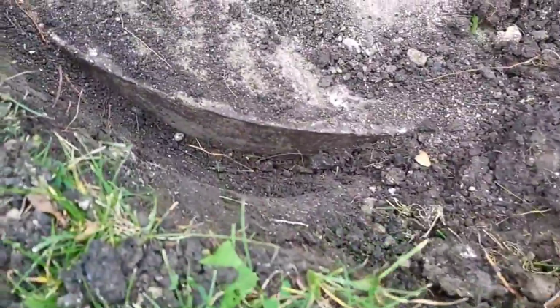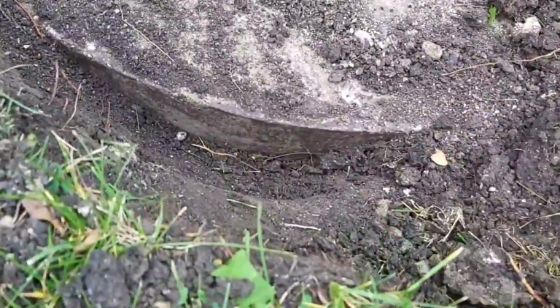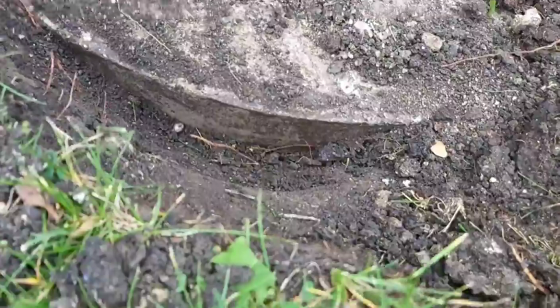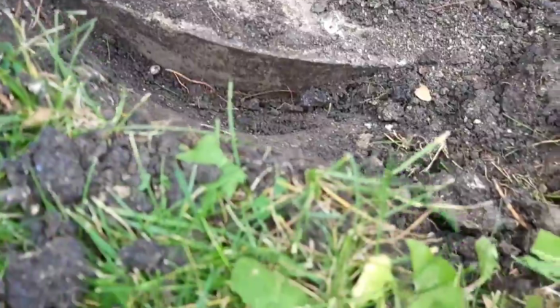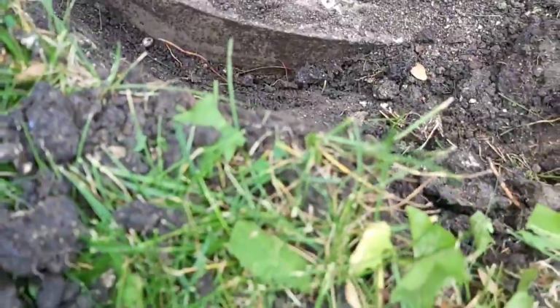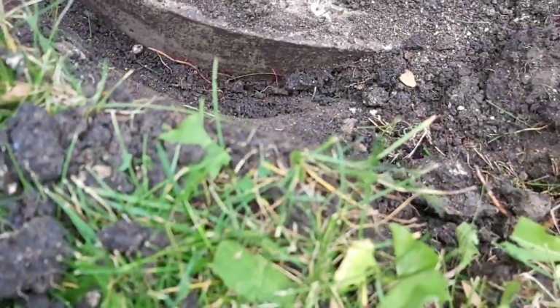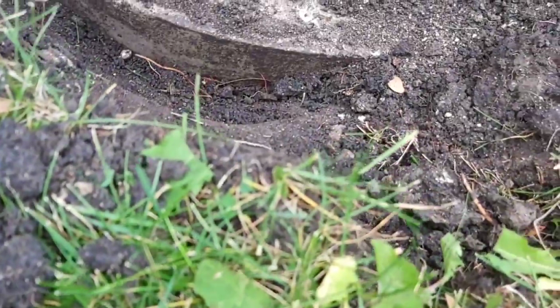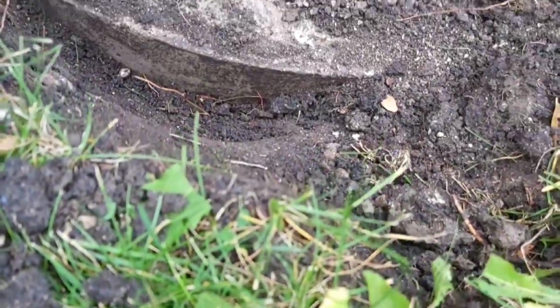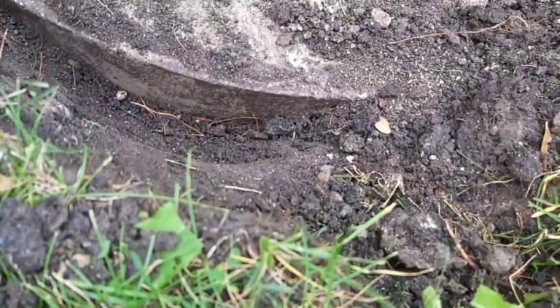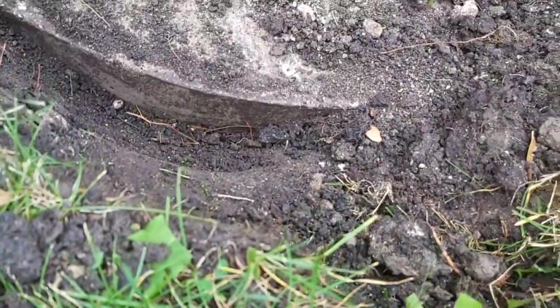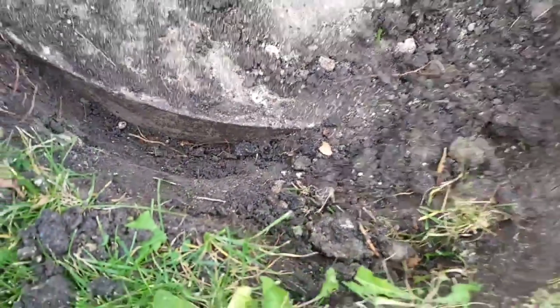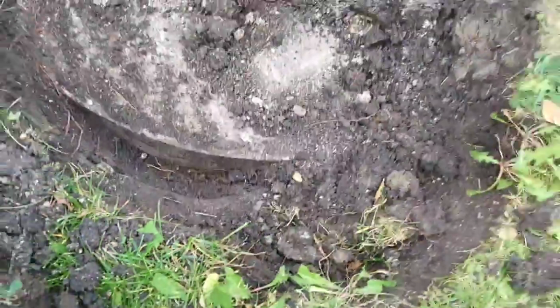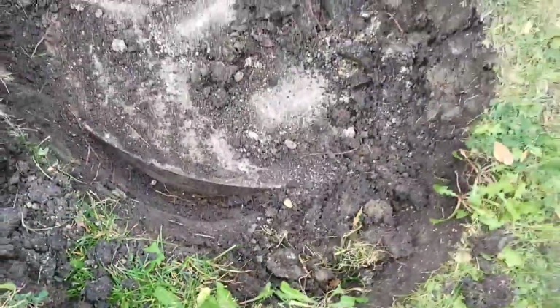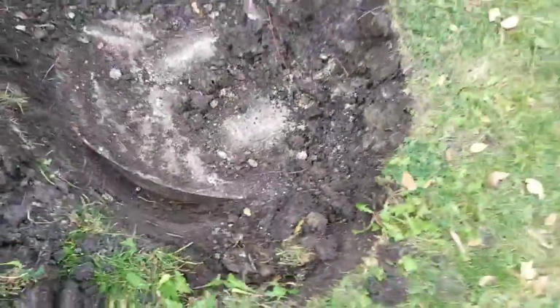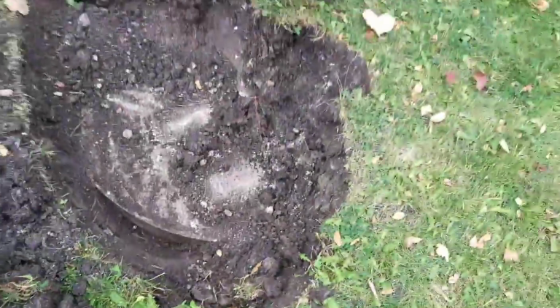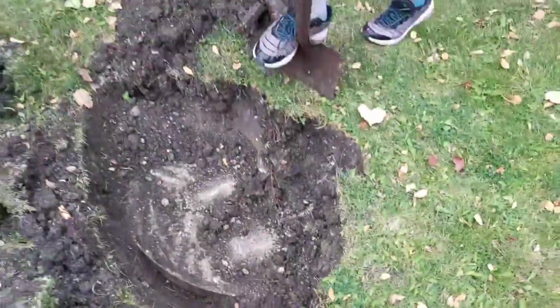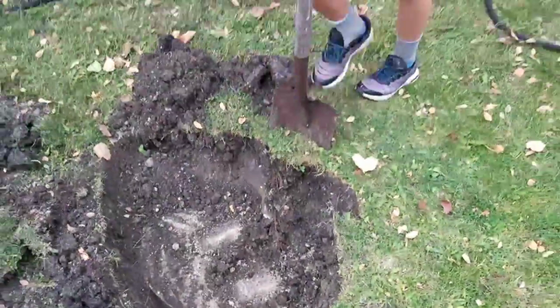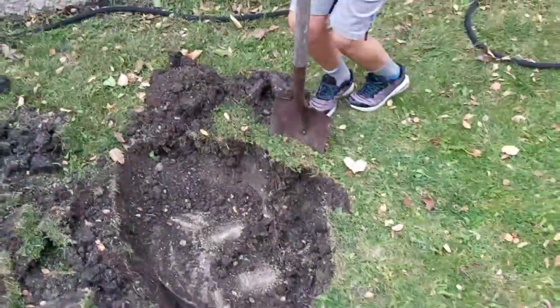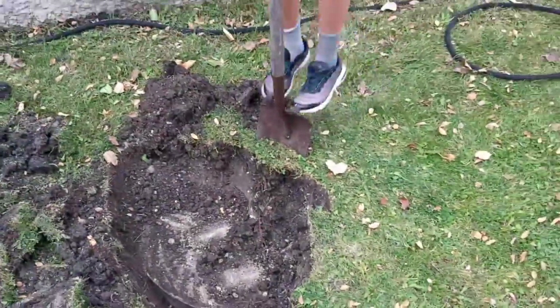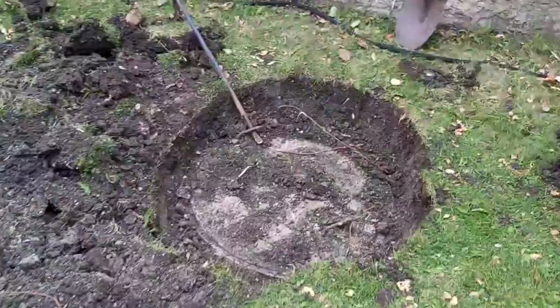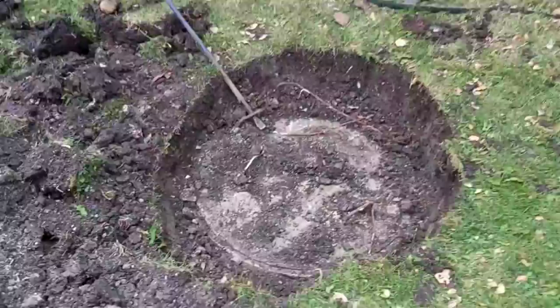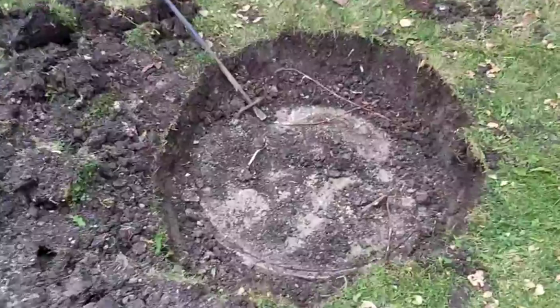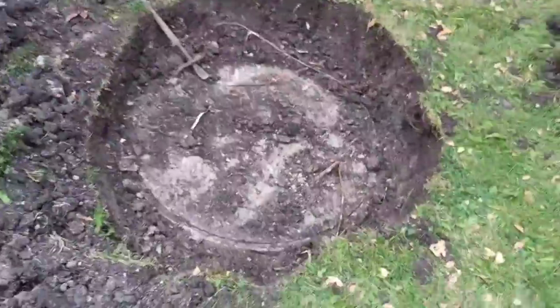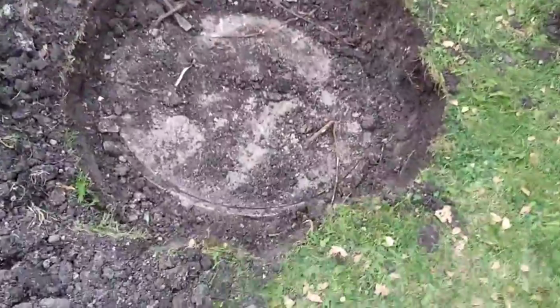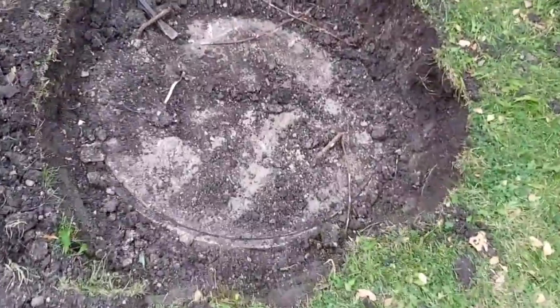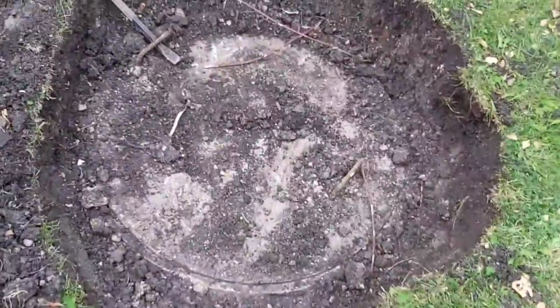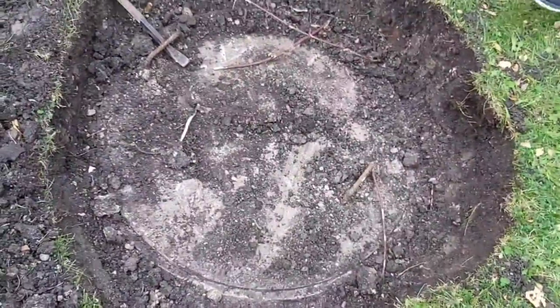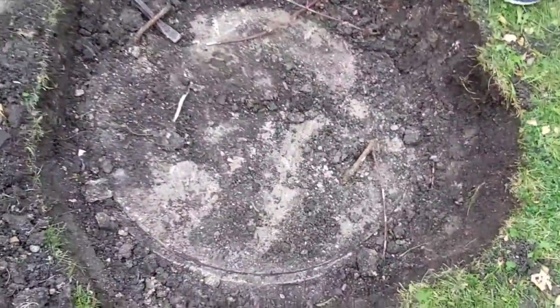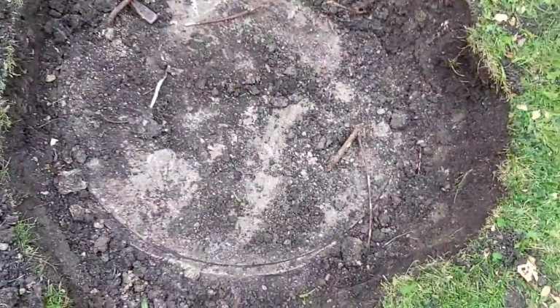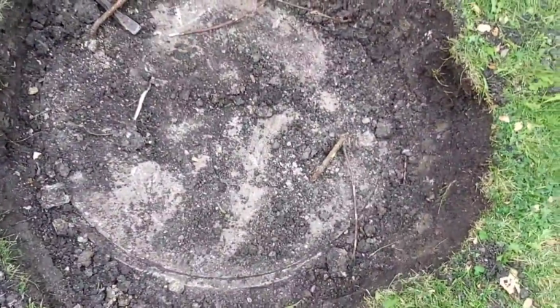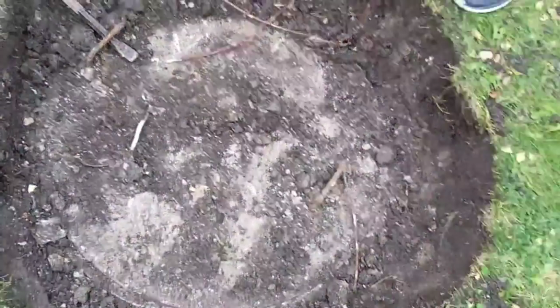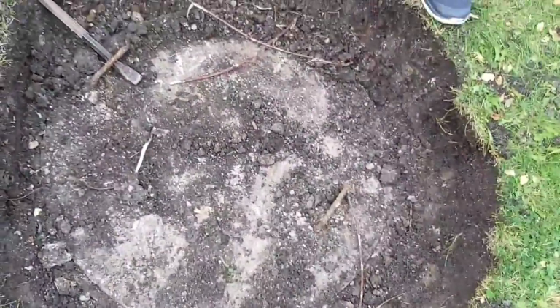You see how thick it is there — it's at least three inches thick. So we're going to continue digging and see what we come up with. We dug it out and it definitely looks like a lid of some sort.